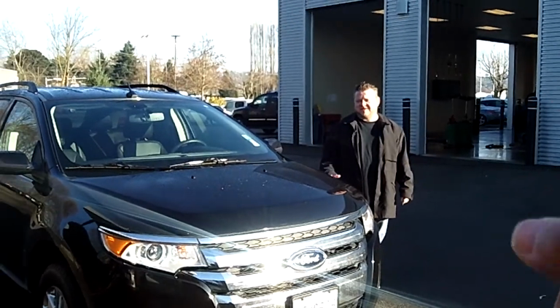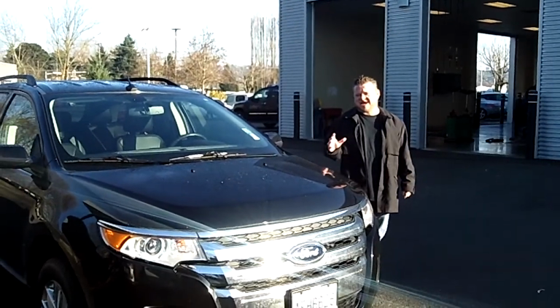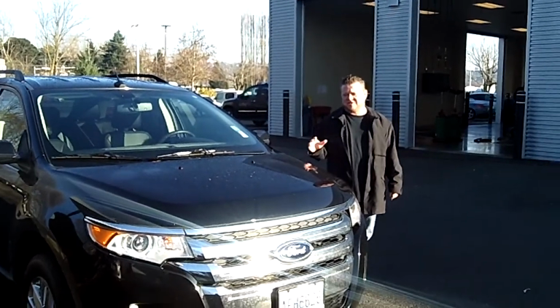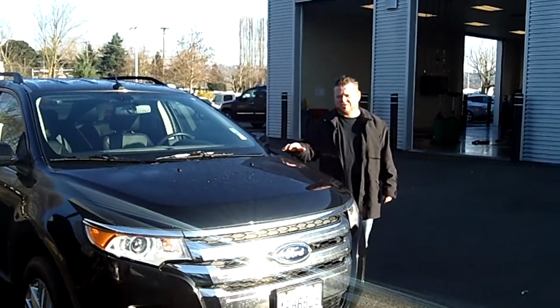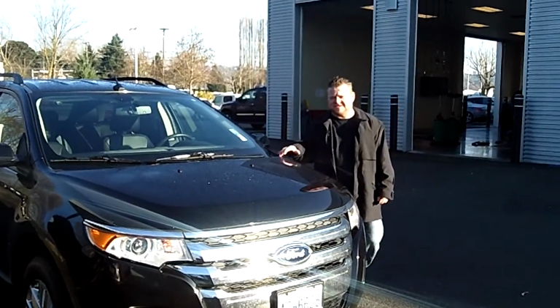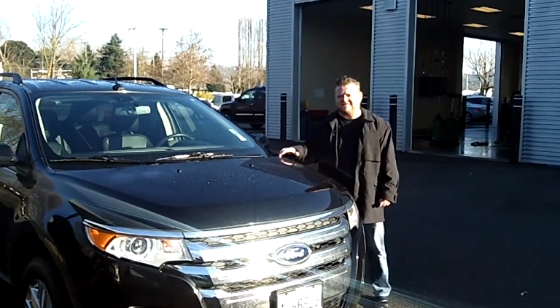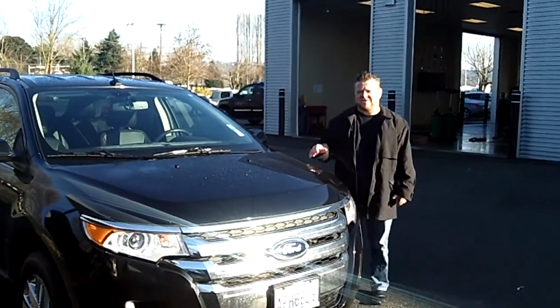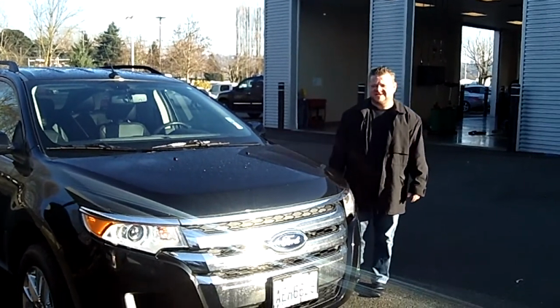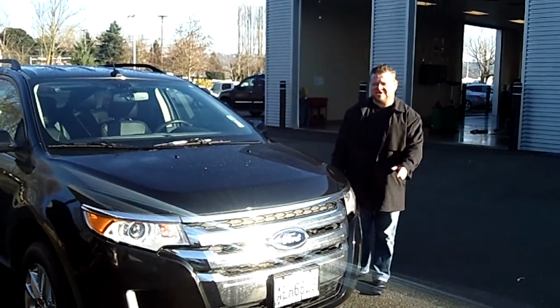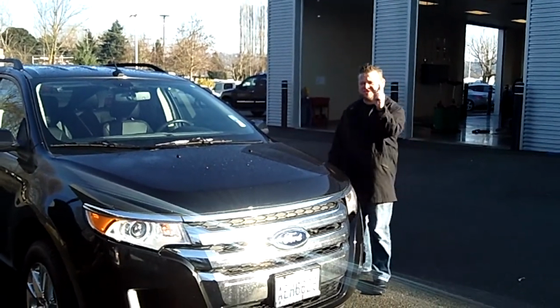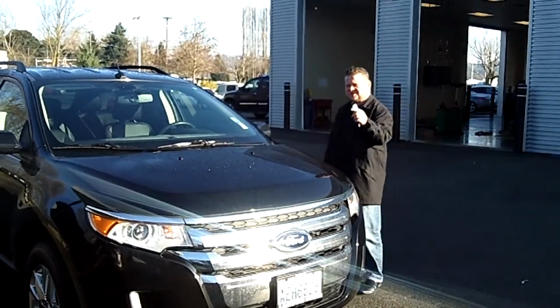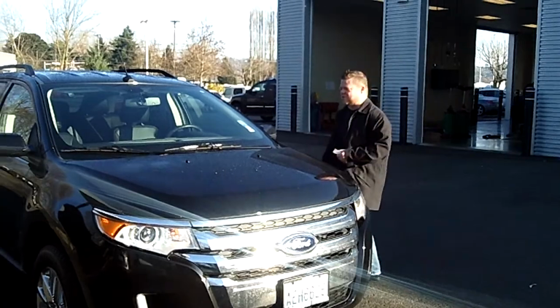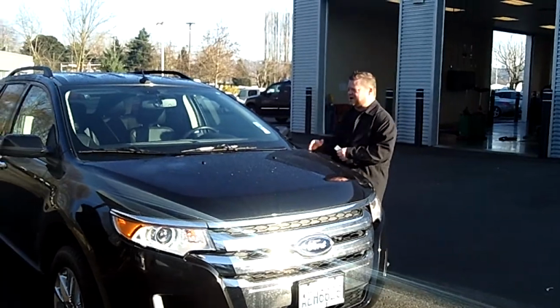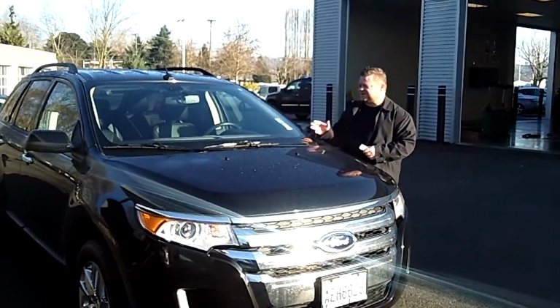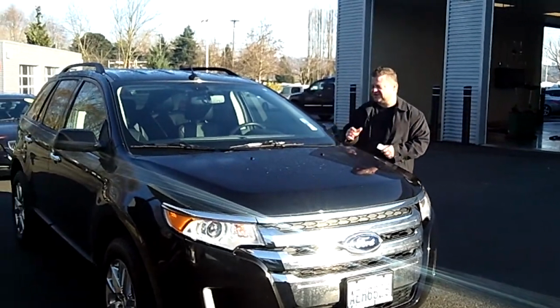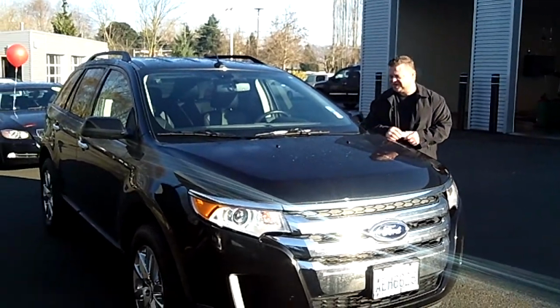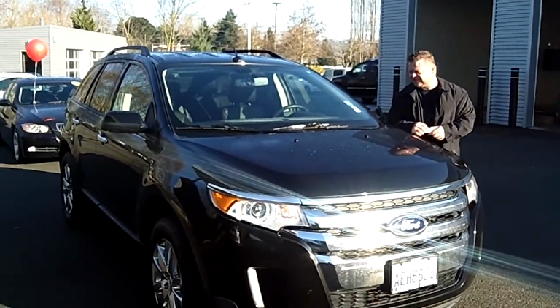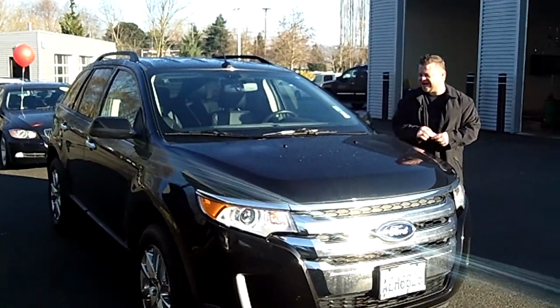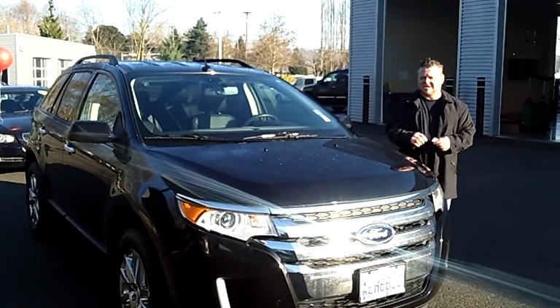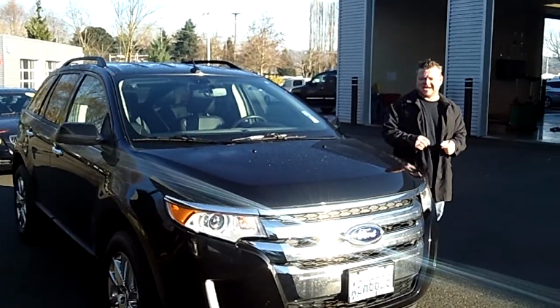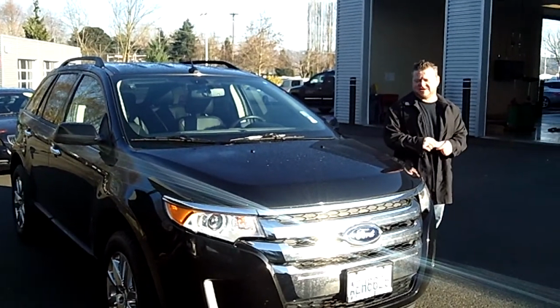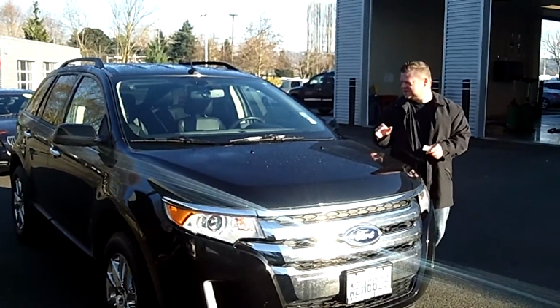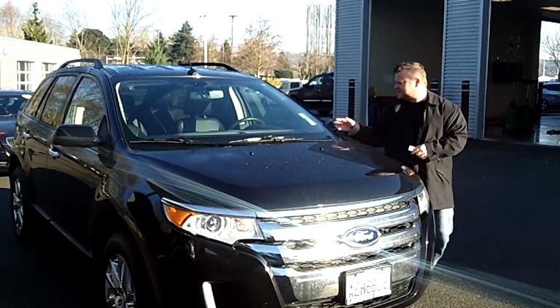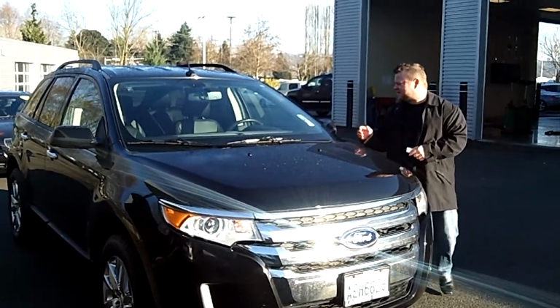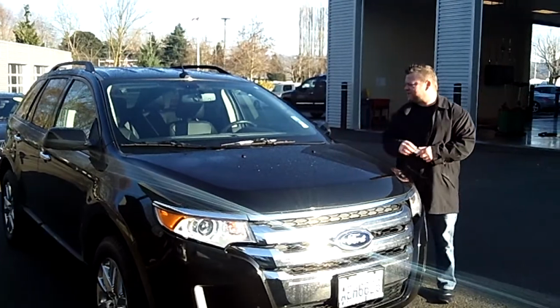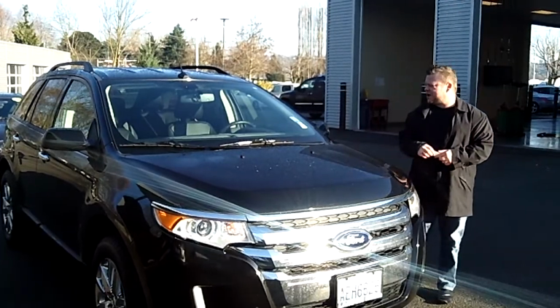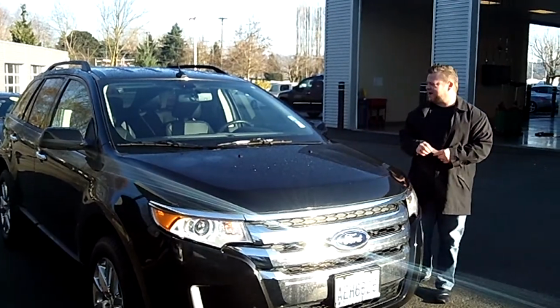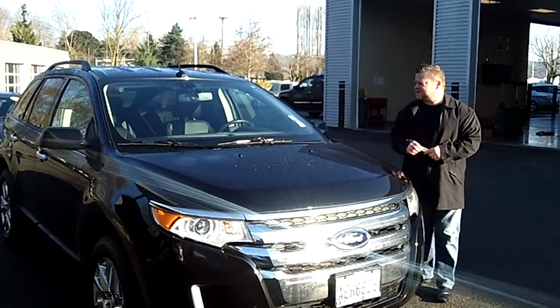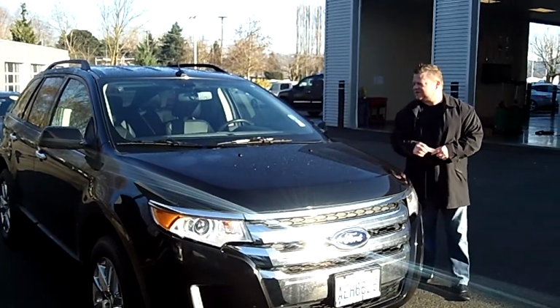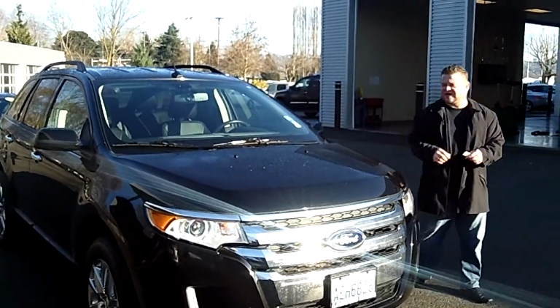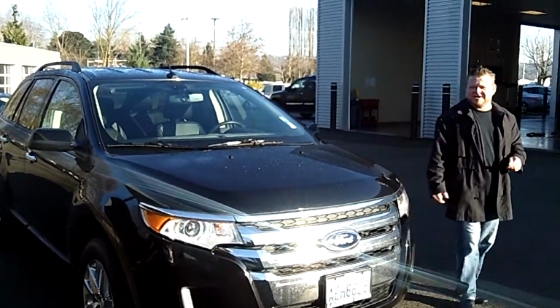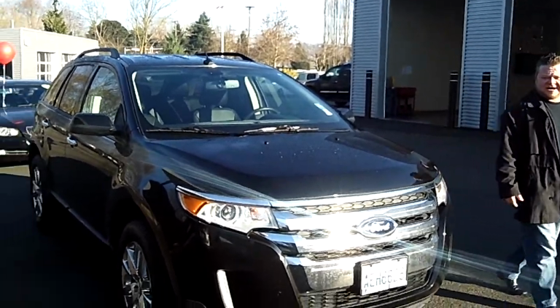Hi everybody, Scott Company Live right here at Robert Larson Nissan. Thanks for clicking that link and taking a look. Here is your virtual video walkaround. This is the 2011 Ford Edge. This is the SCL edition. Stock number is N319727A.